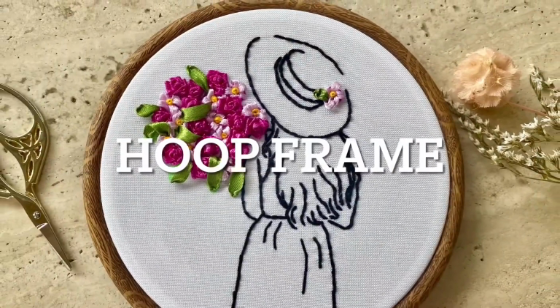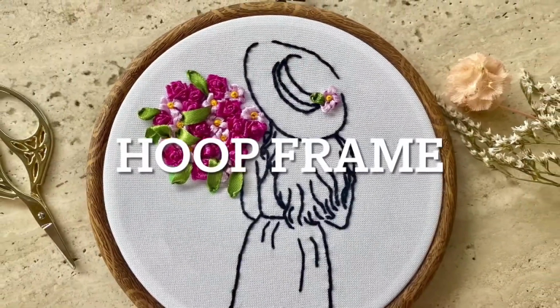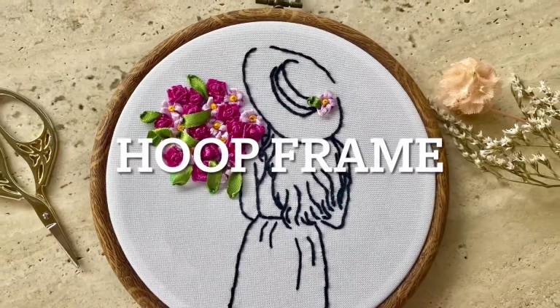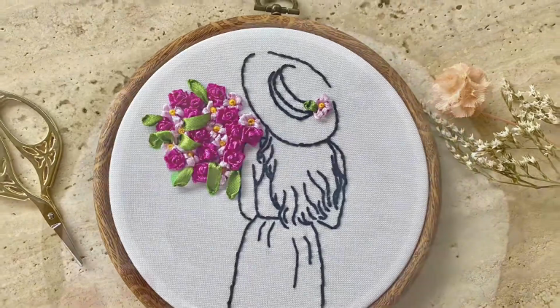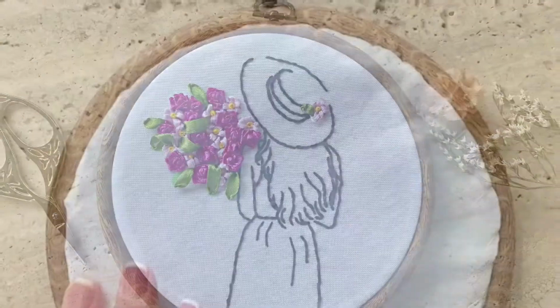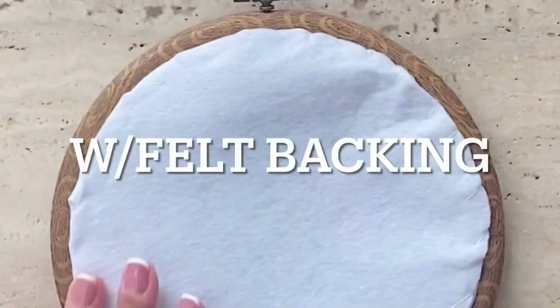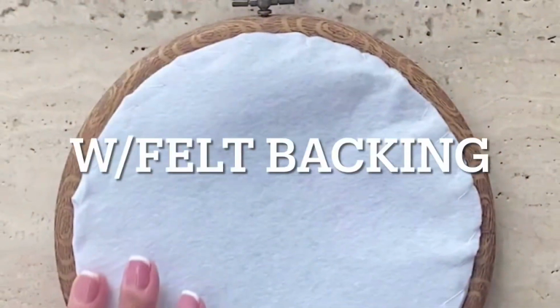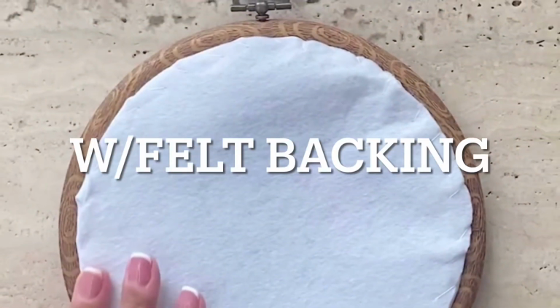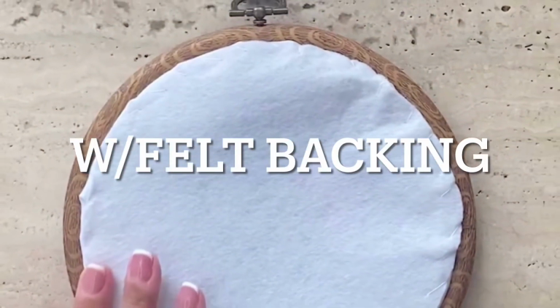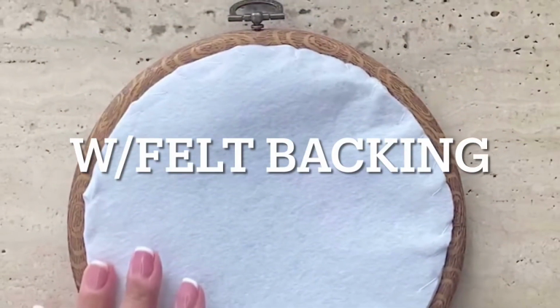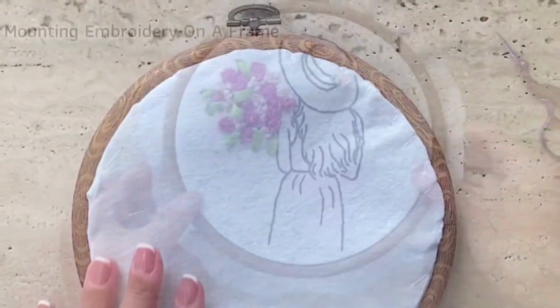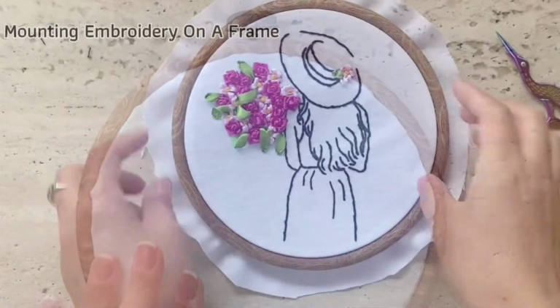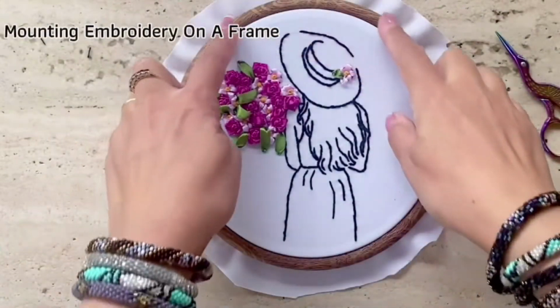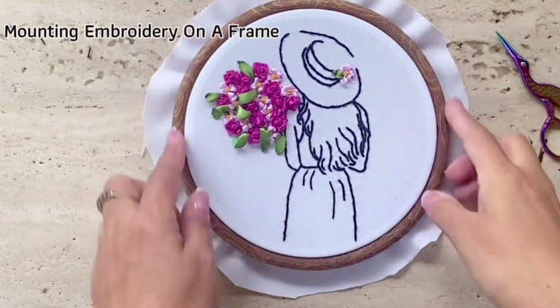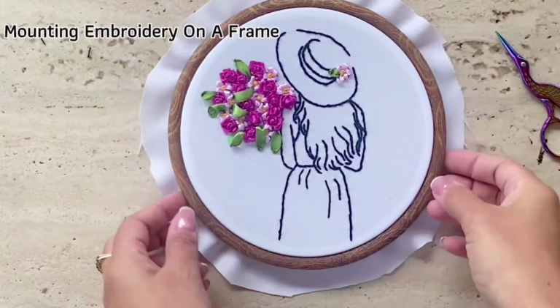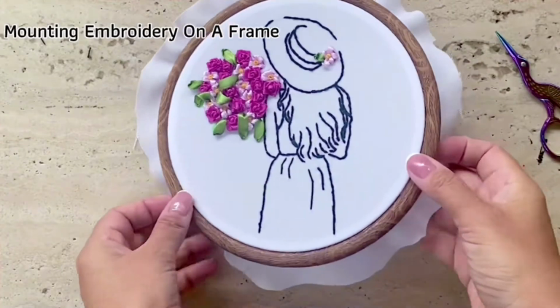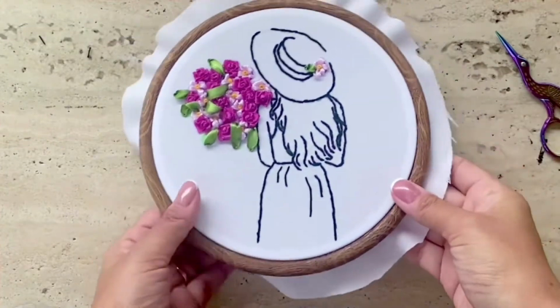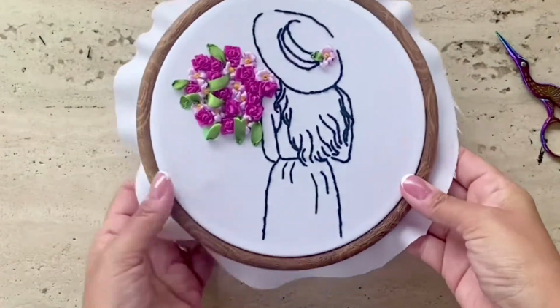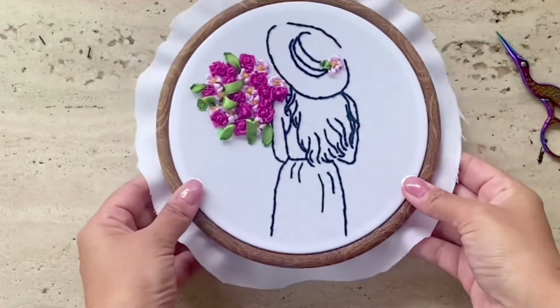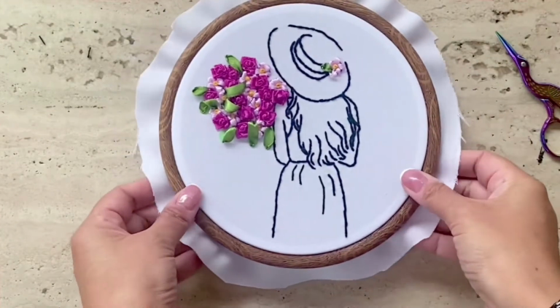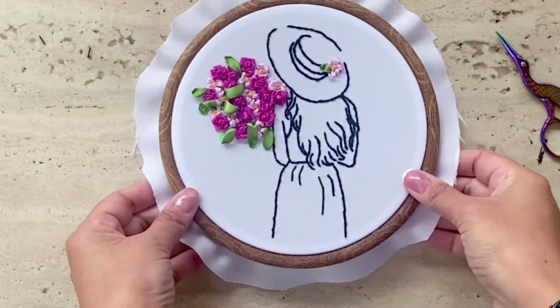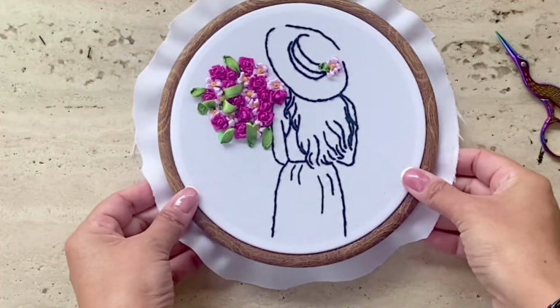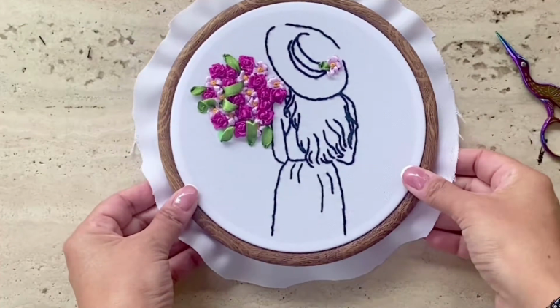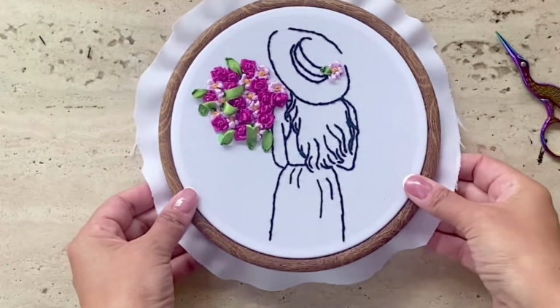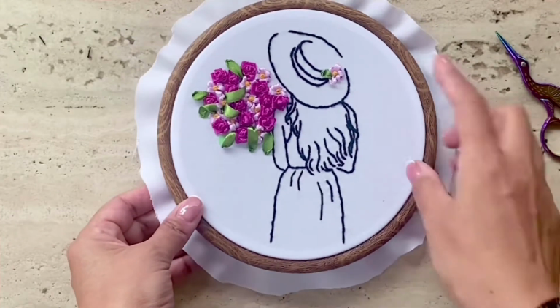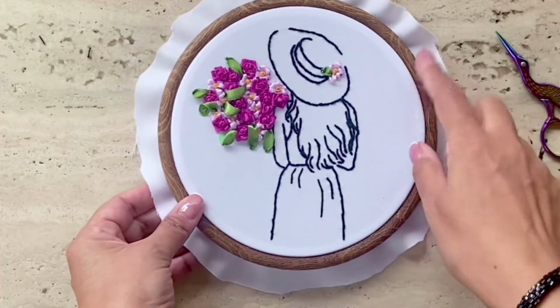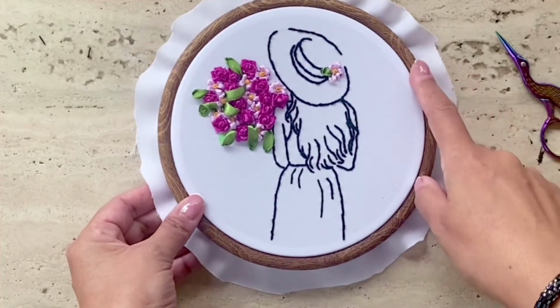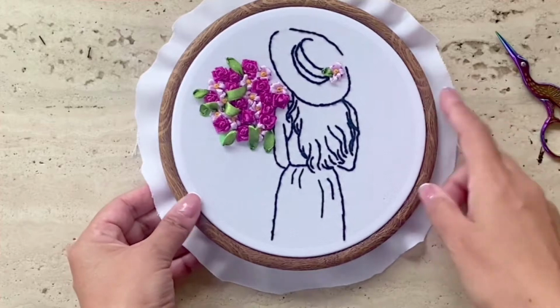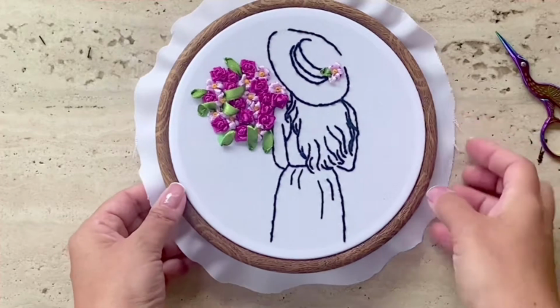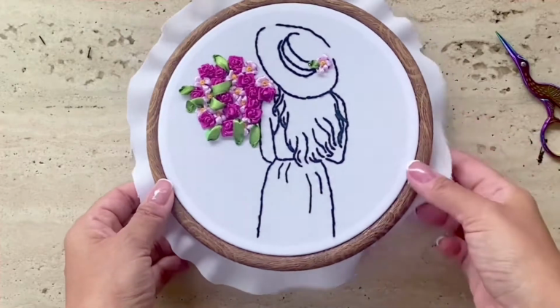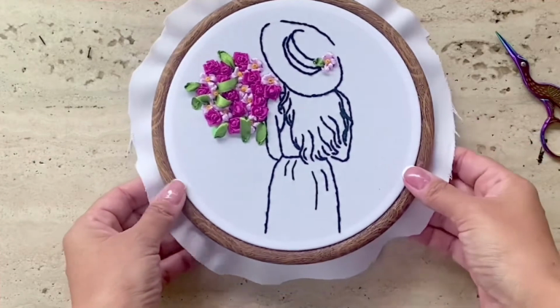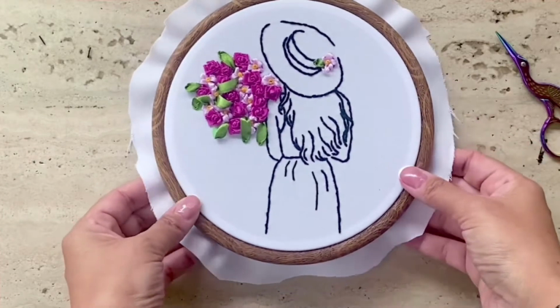The first option is to use felt as backing for your hoop frame. This is a completed piece and I'm going to show you how to finish it when you frame it in a hoop frame like this one.